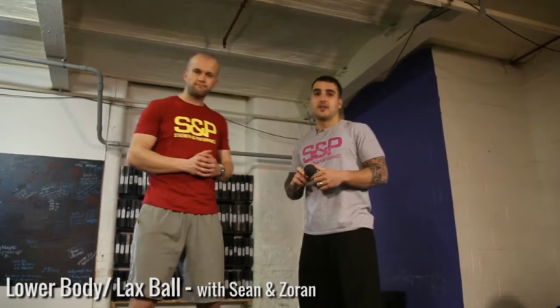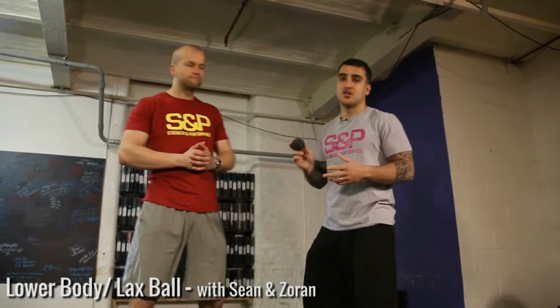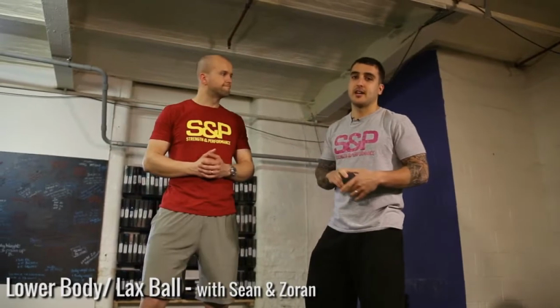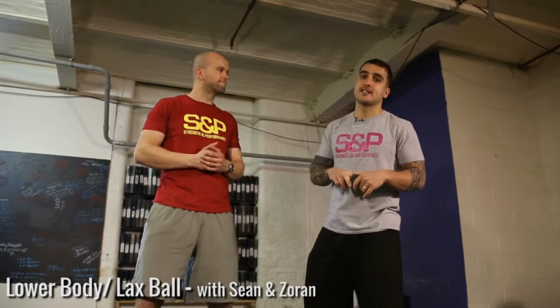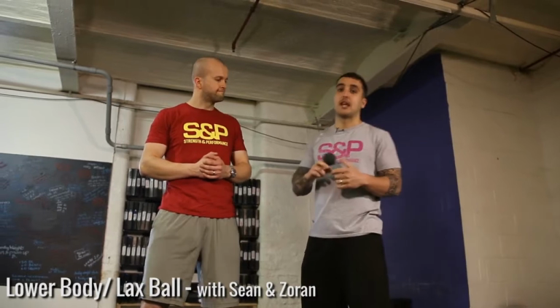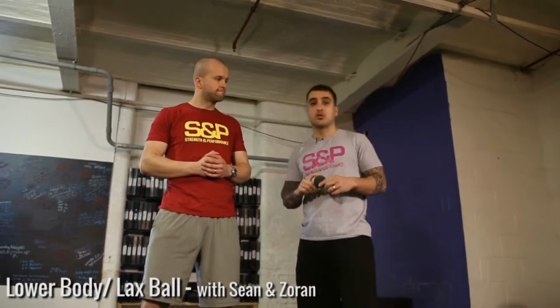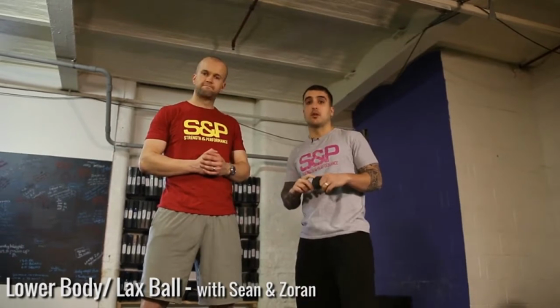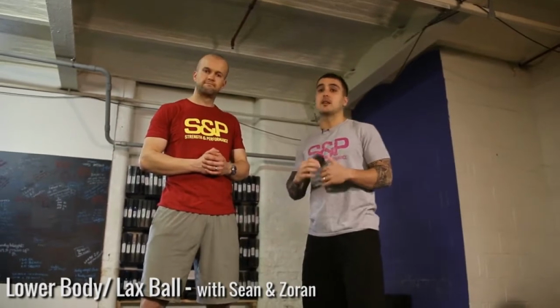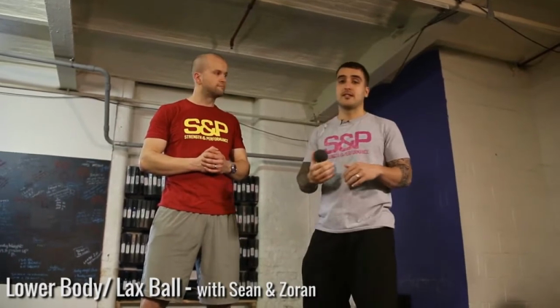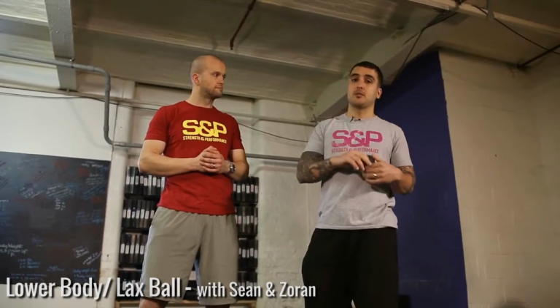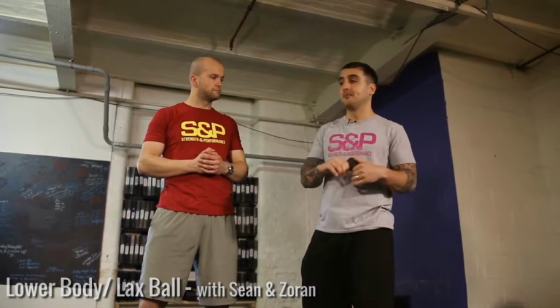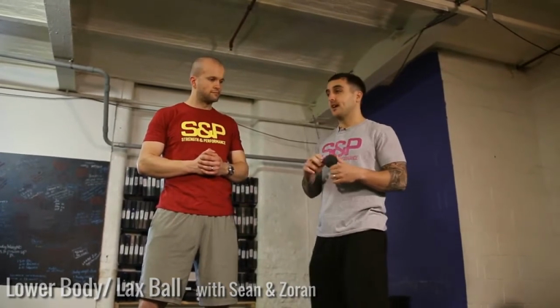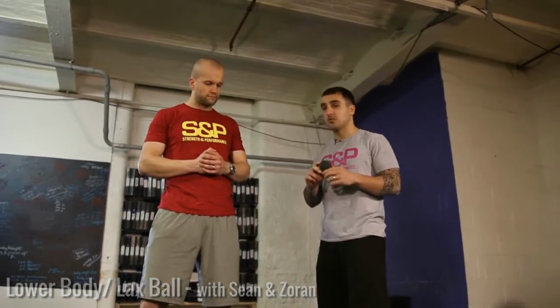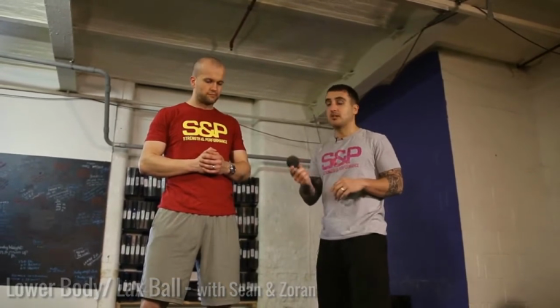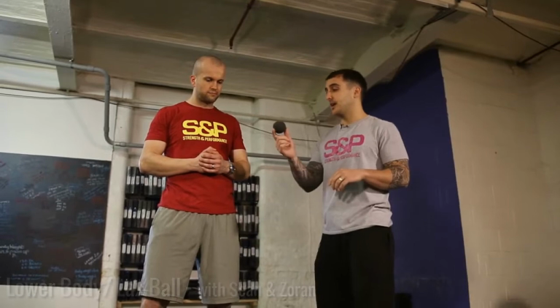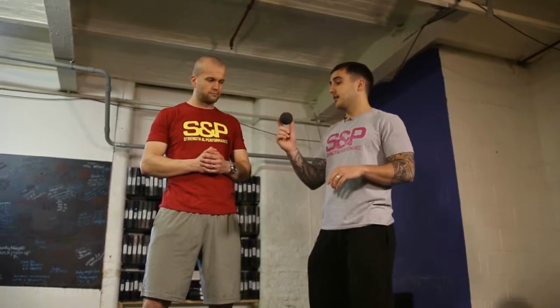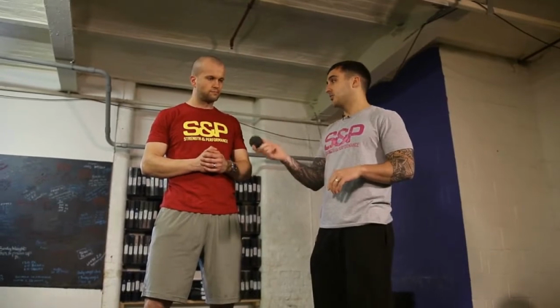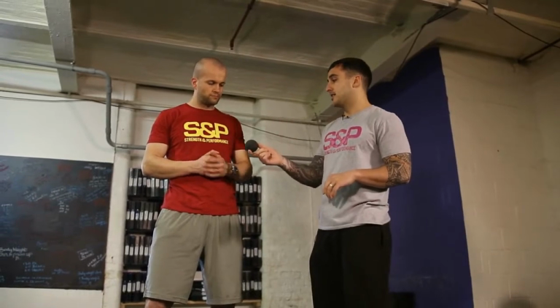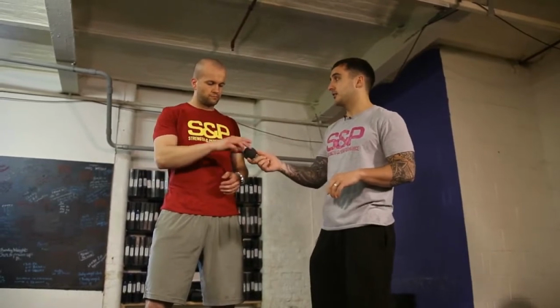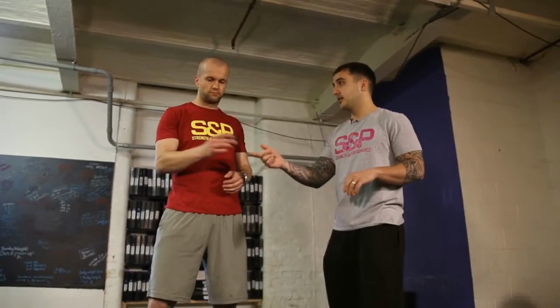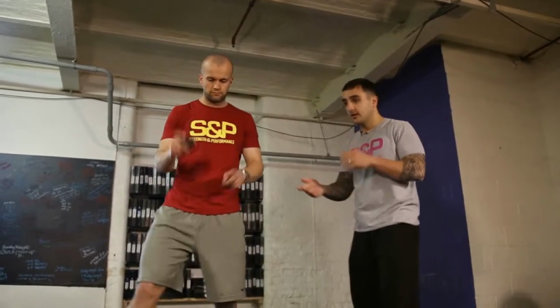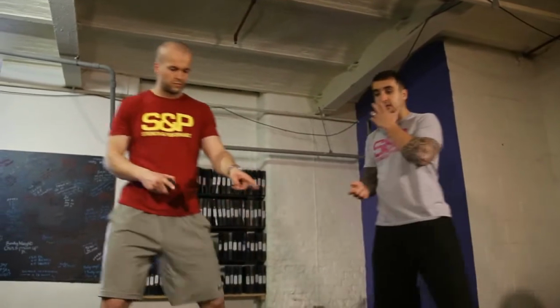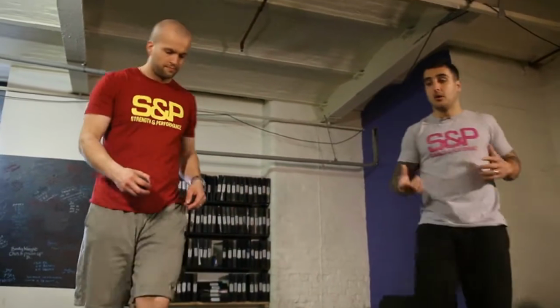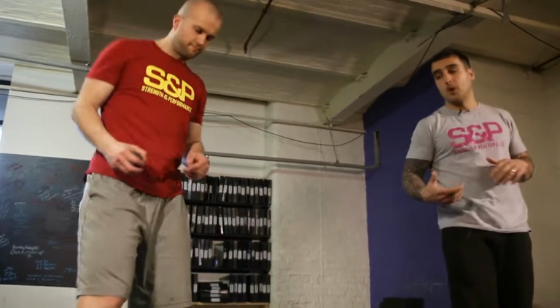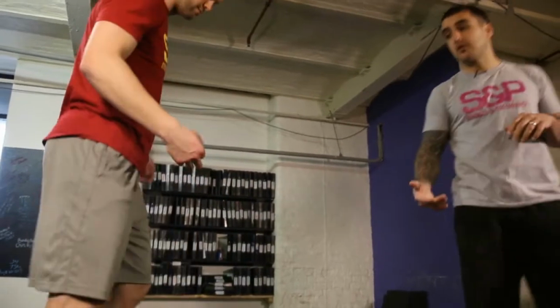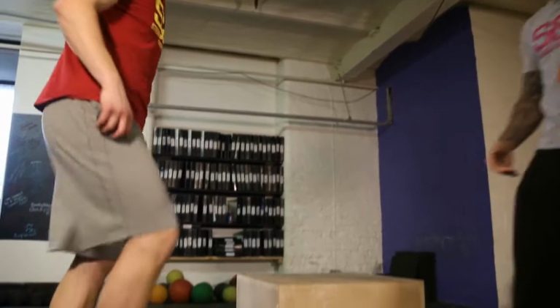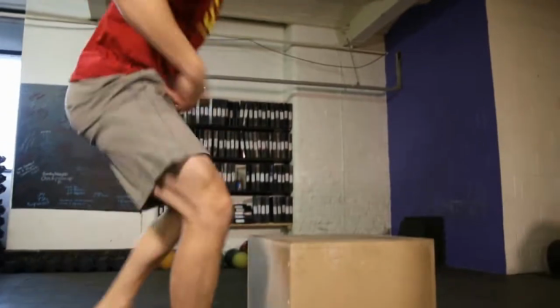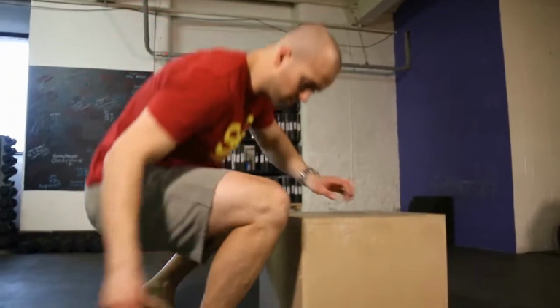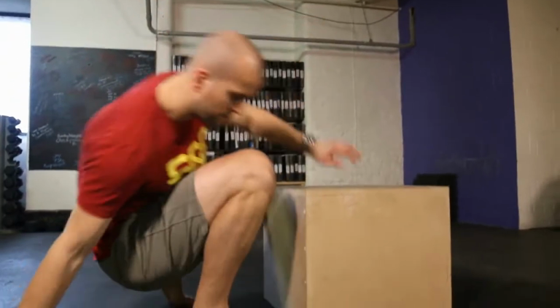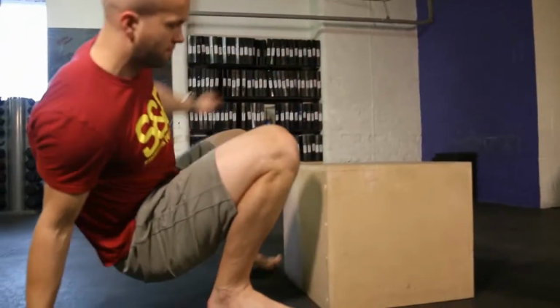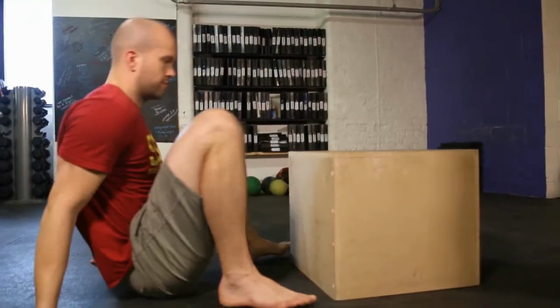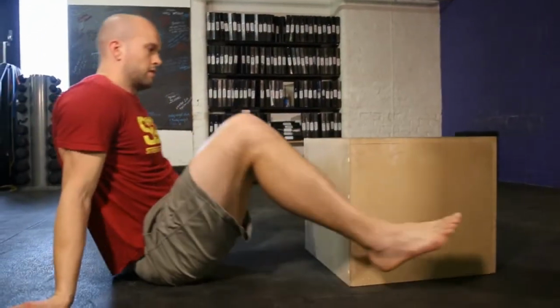Hey guys, Sean here. This is Lax Ball 201 - slightly more advanced than what we did before. The first movement is going to be the lax ball in your high glute. This is a bit more pinpoint, so if you have issues your coaches can tell you this is what you need to look at.